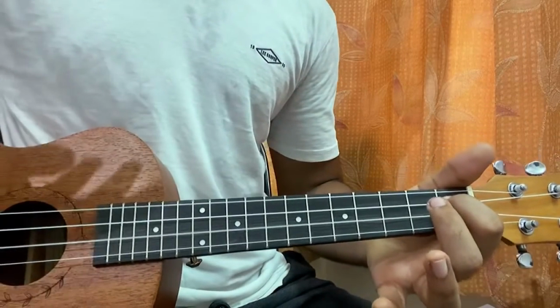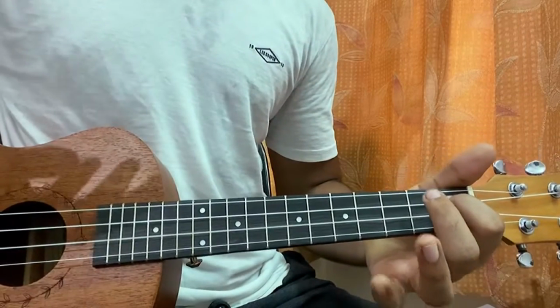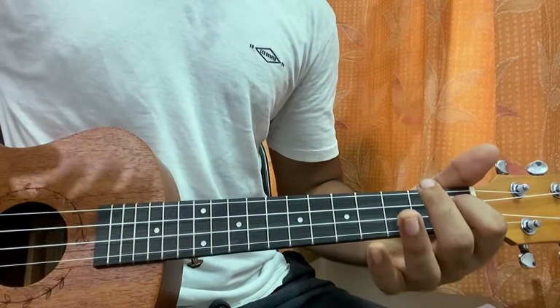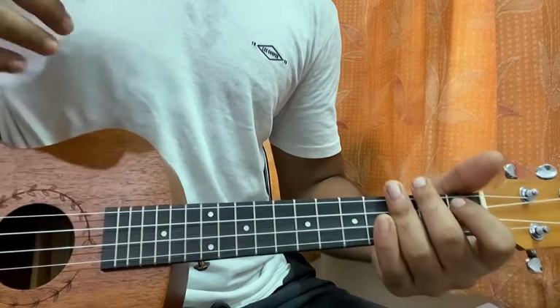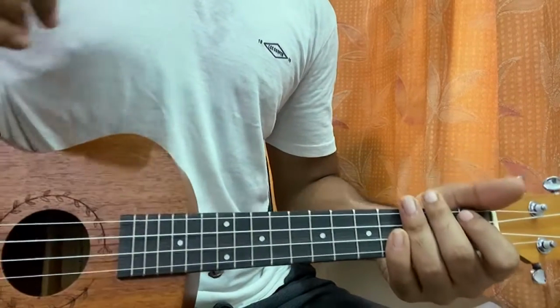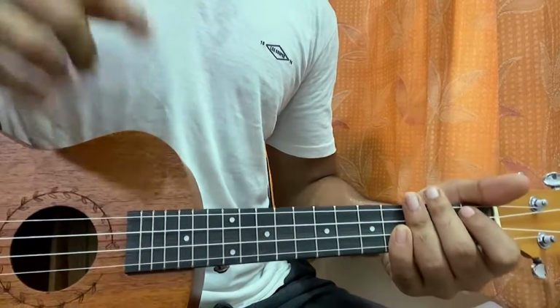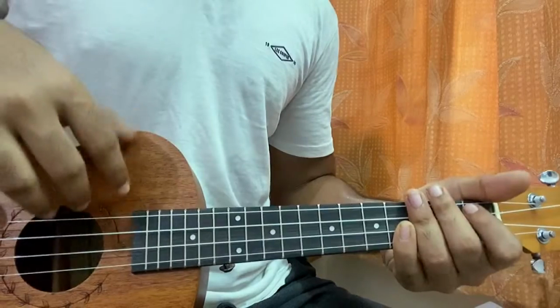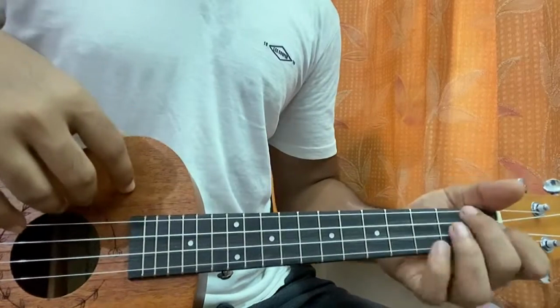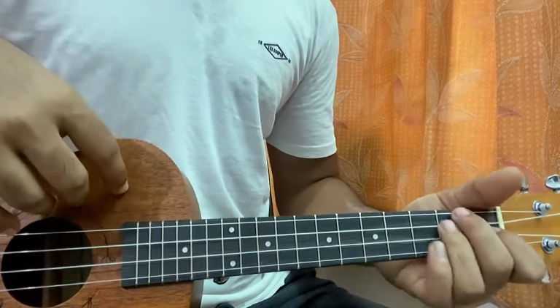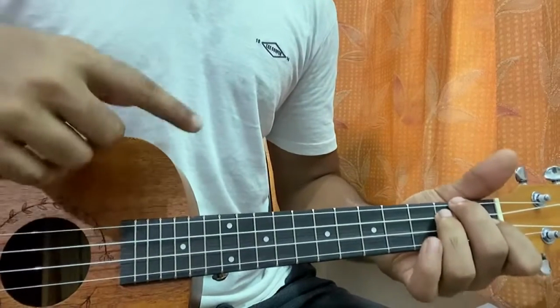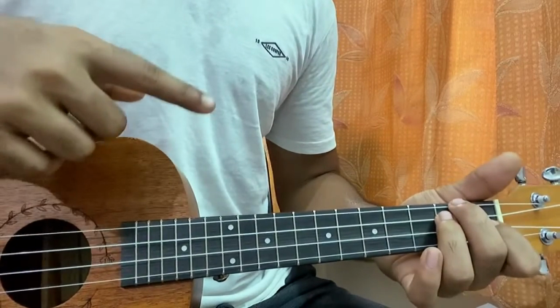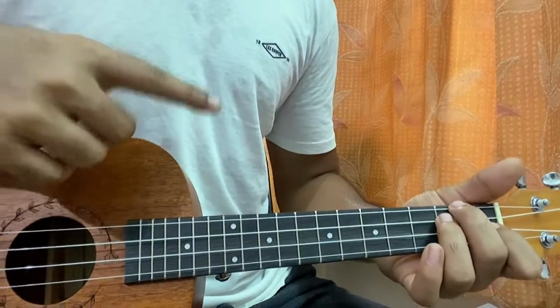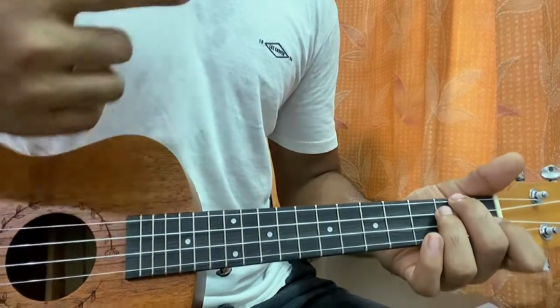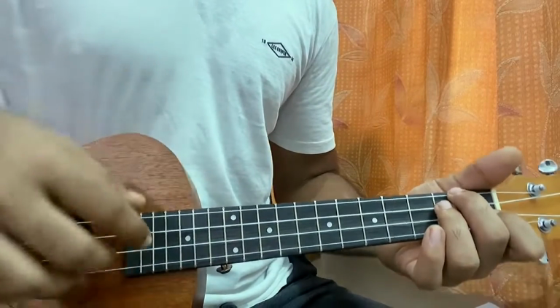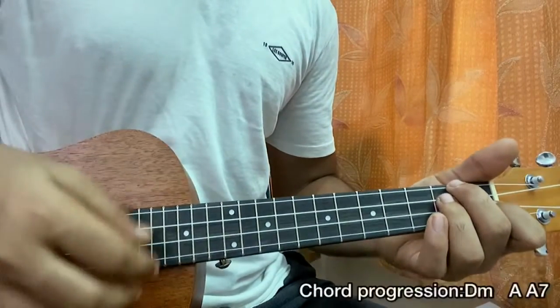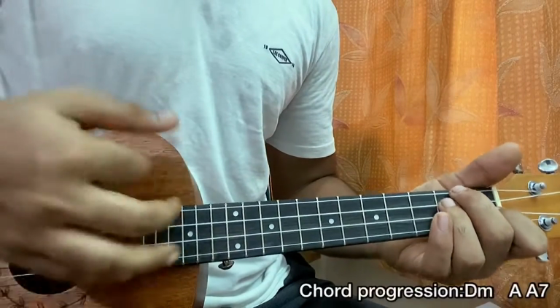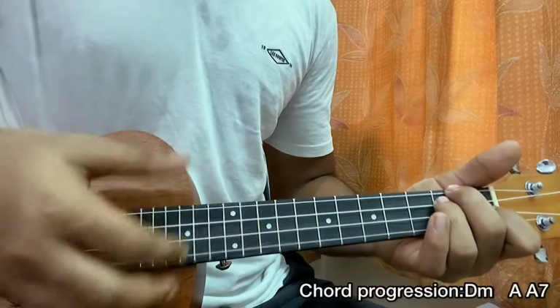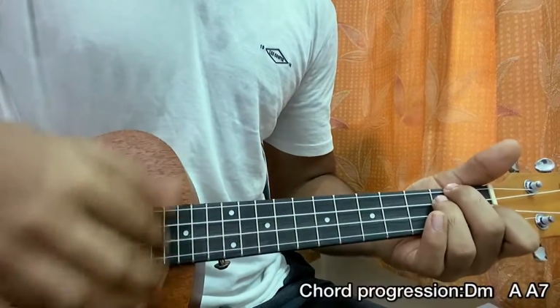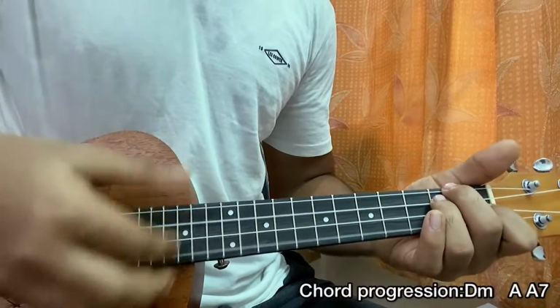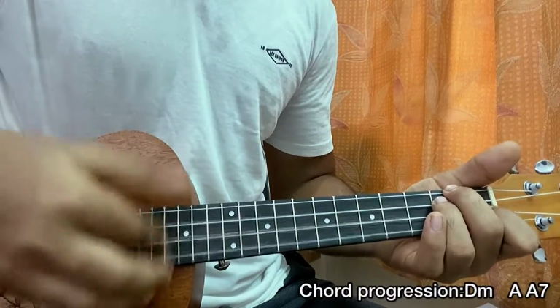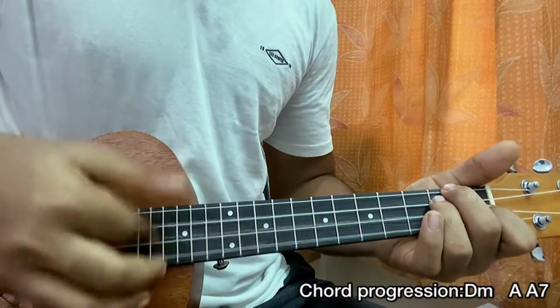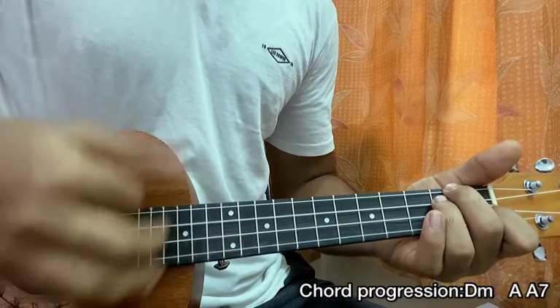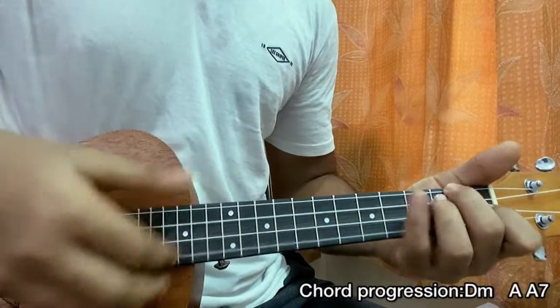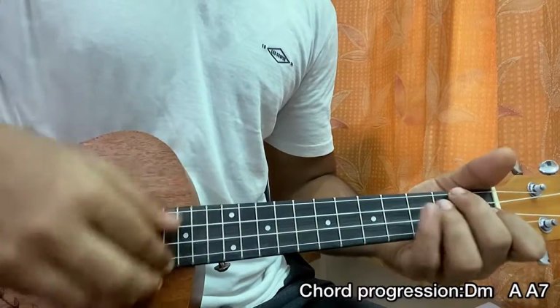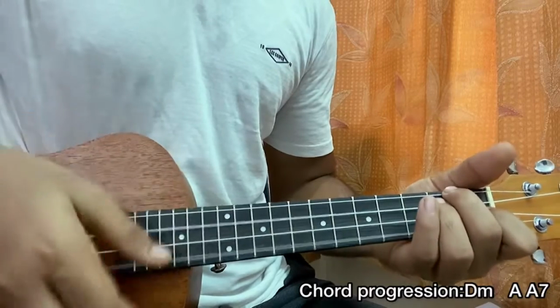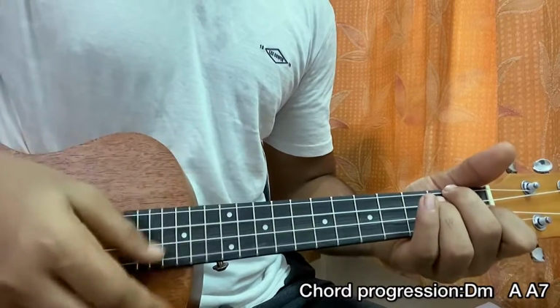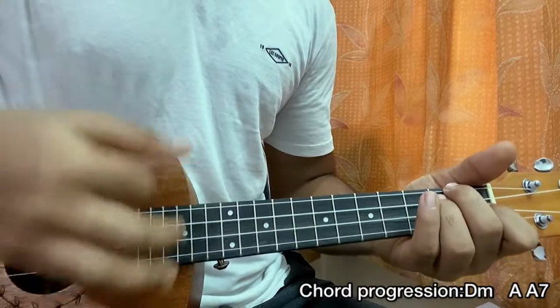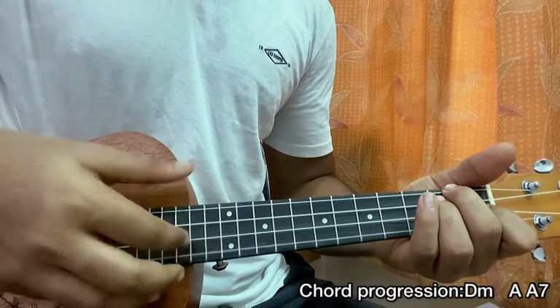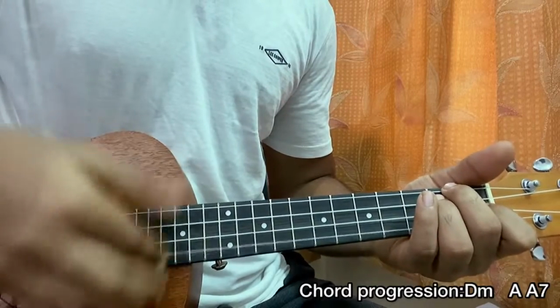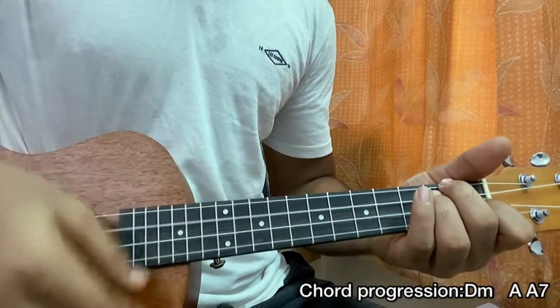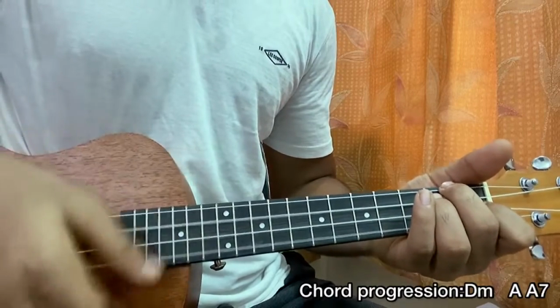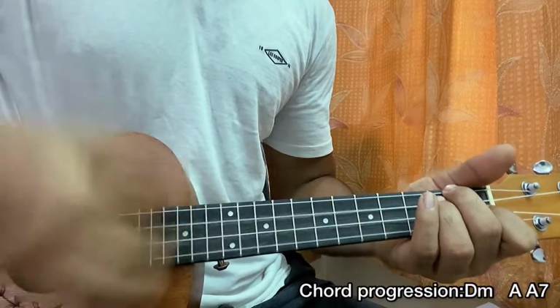Now I'm gonna show you the main rhythm. Just hold the D minor chord as an example. The strumming pattern goes: down, down, up, down, up, down, down.